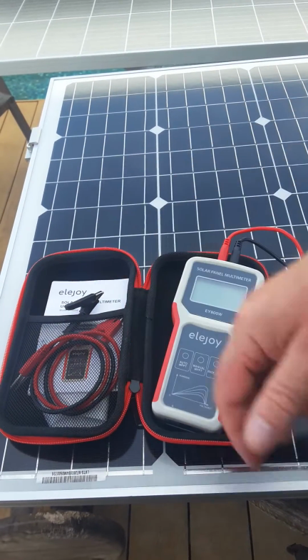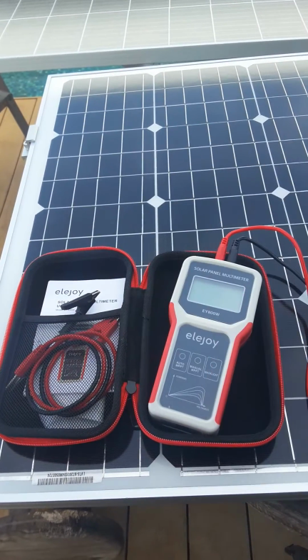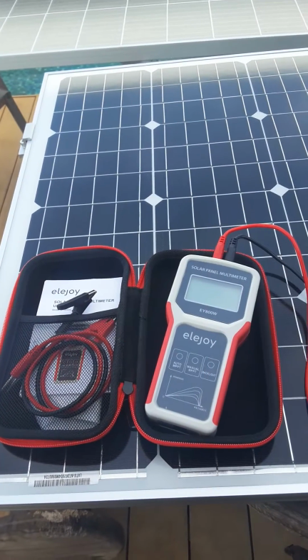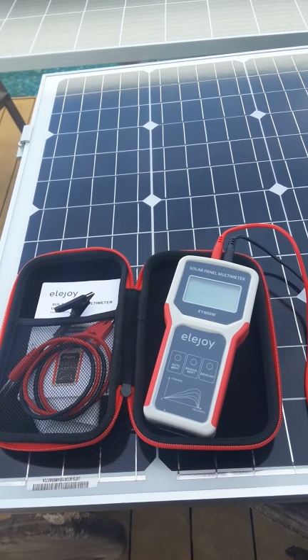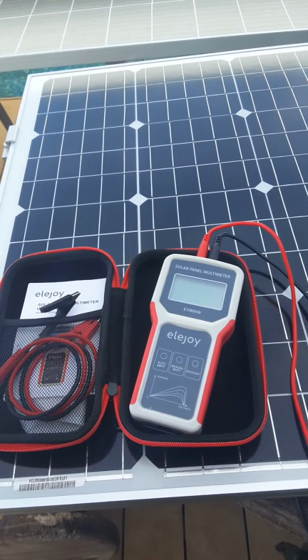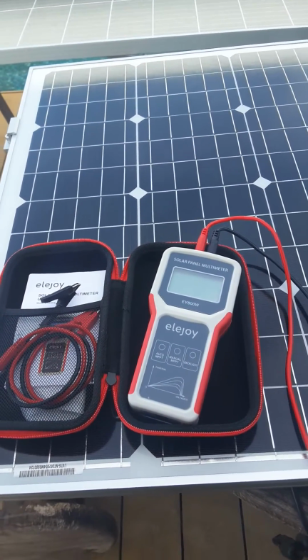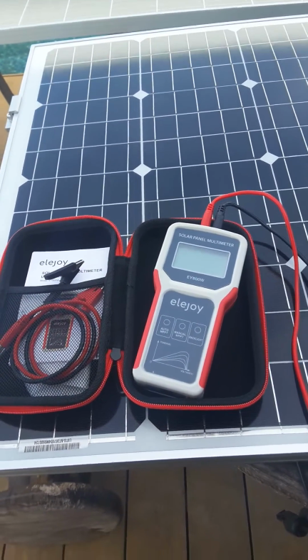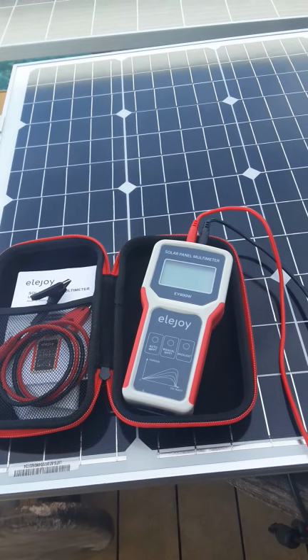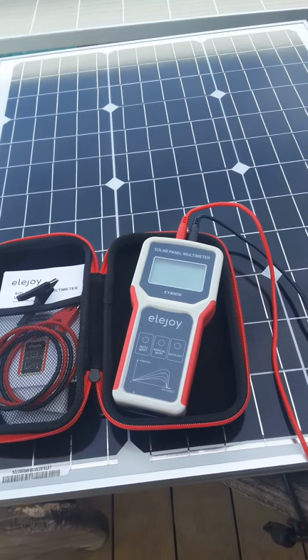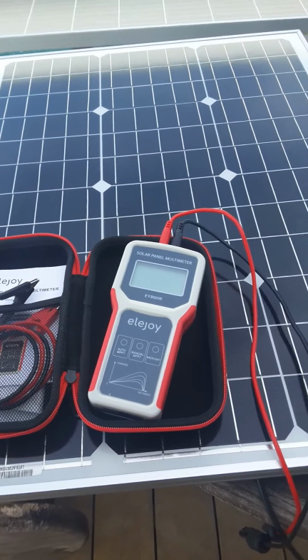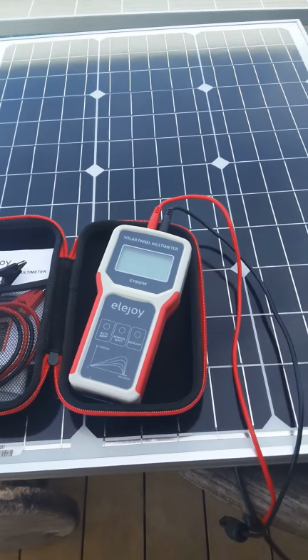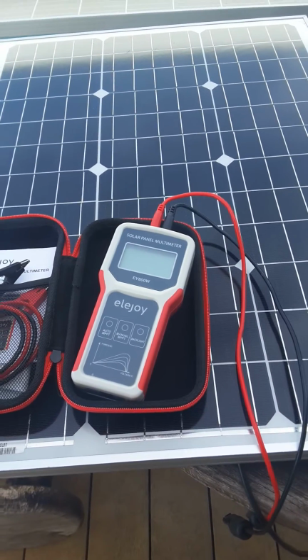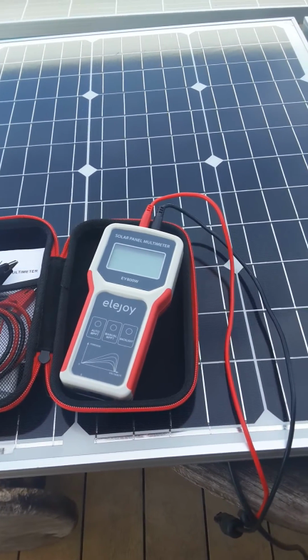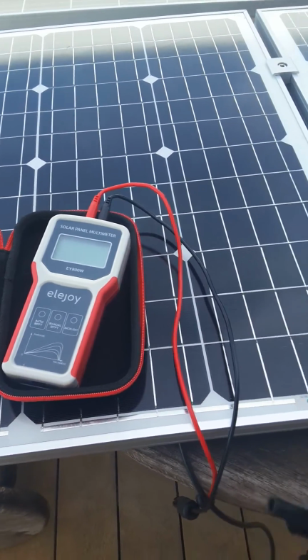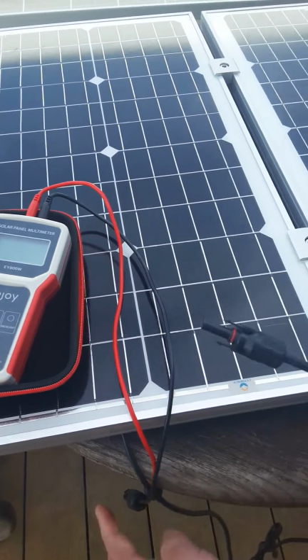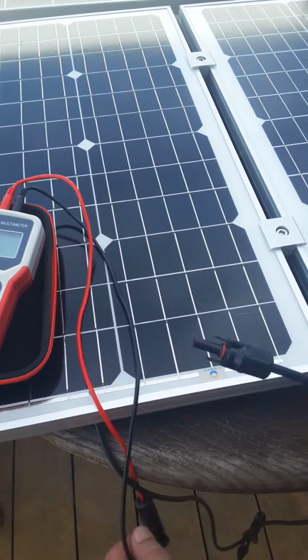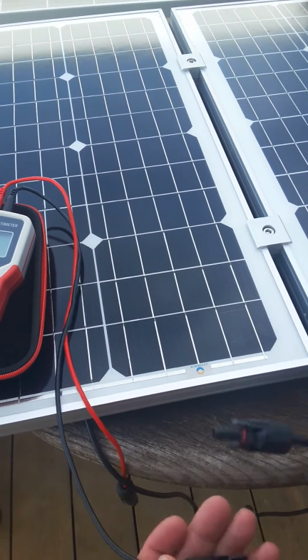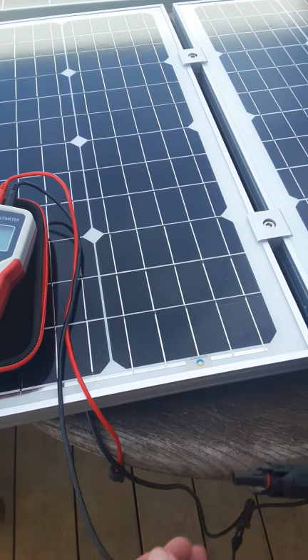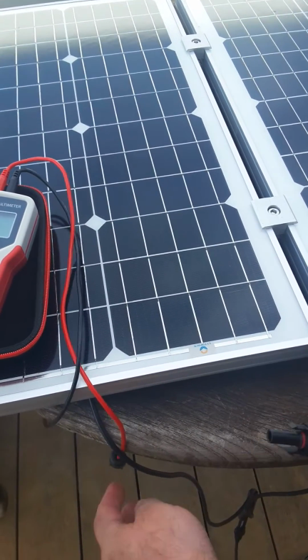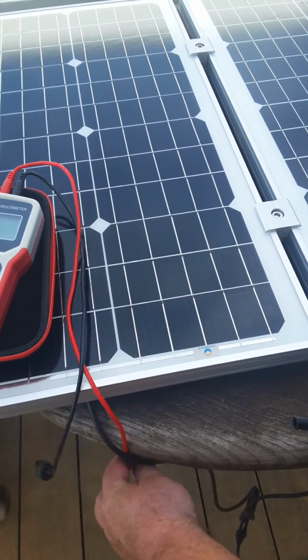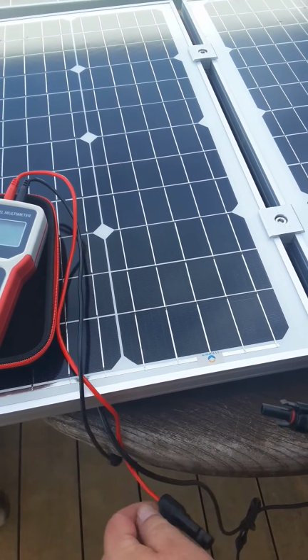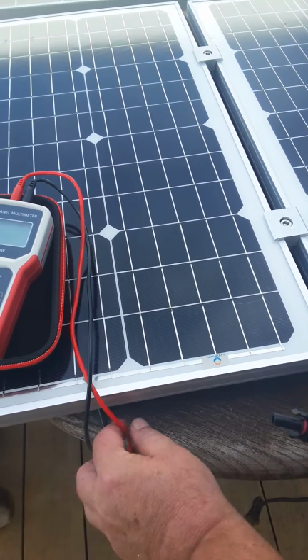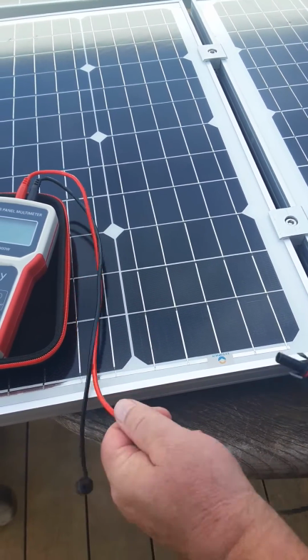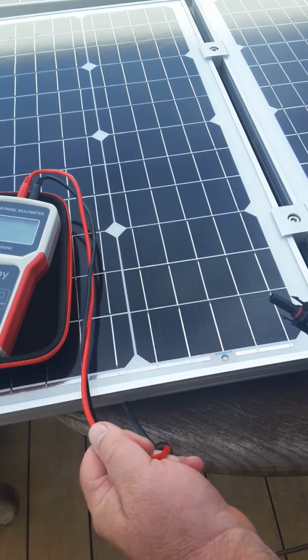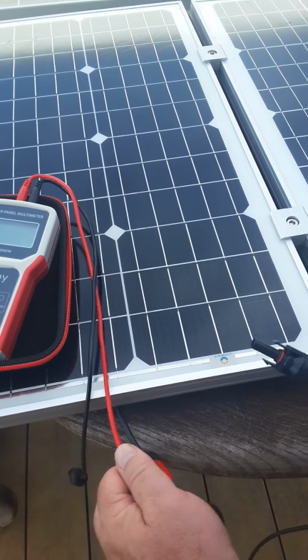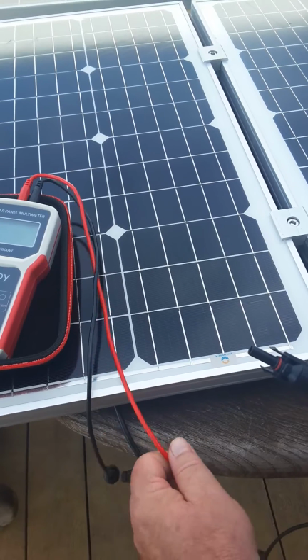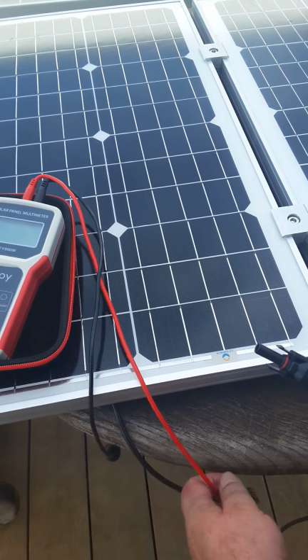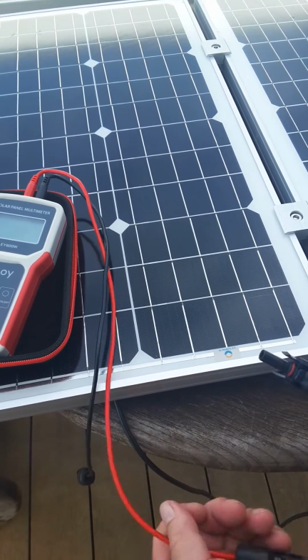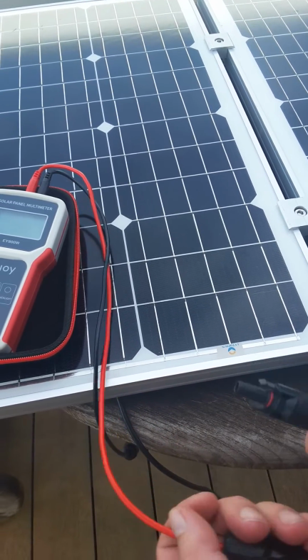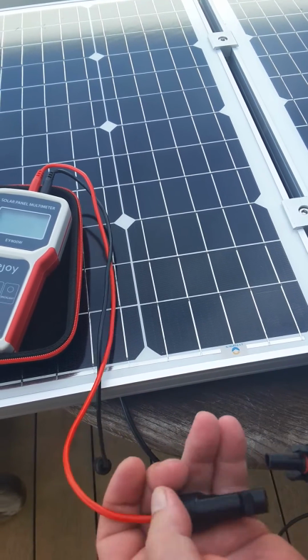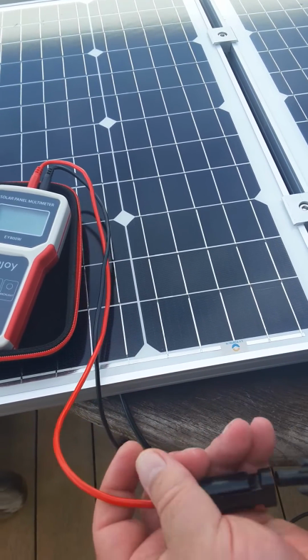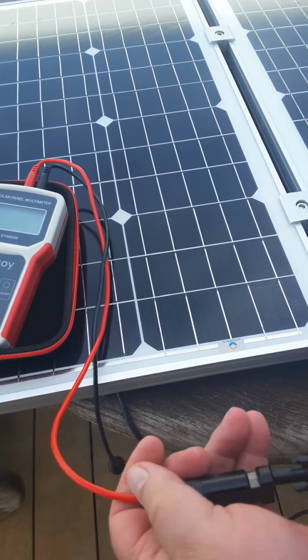I'm going to plug it into my panels. I've got two 50-watt panels — a correction — in parallel here.